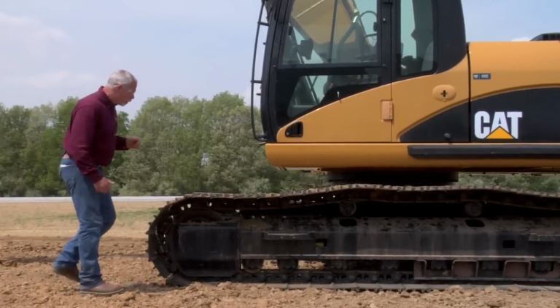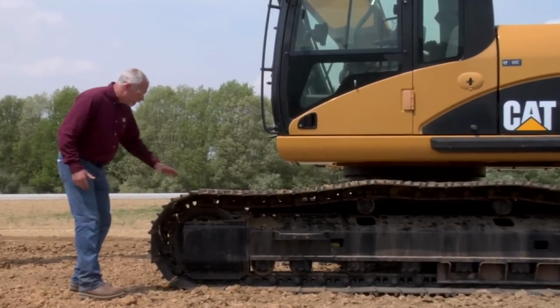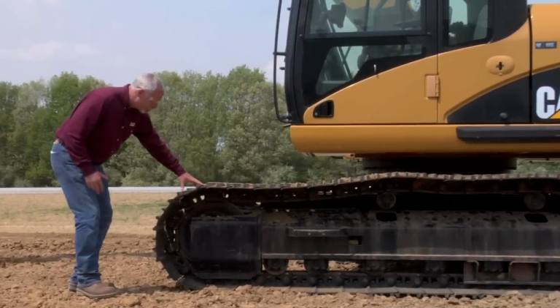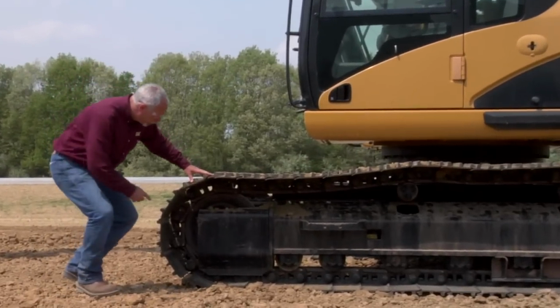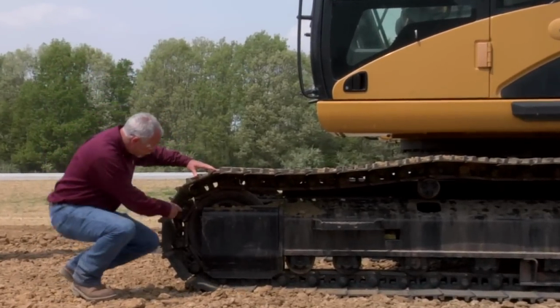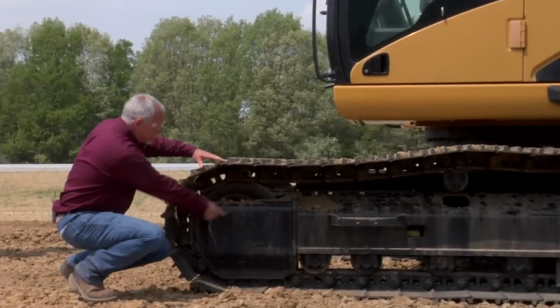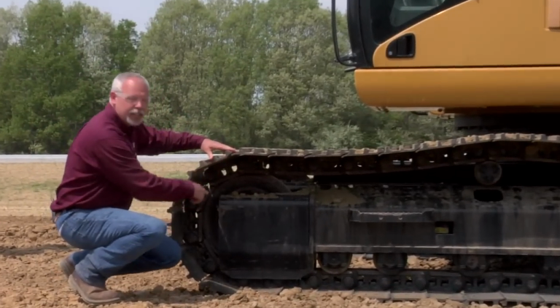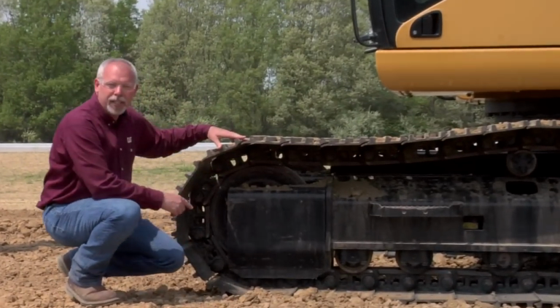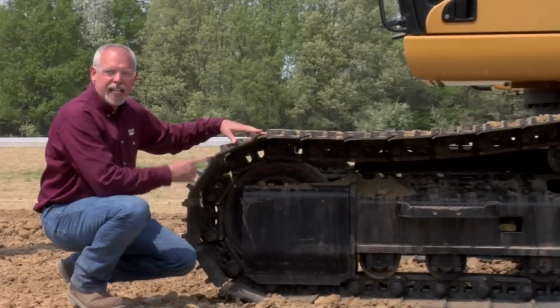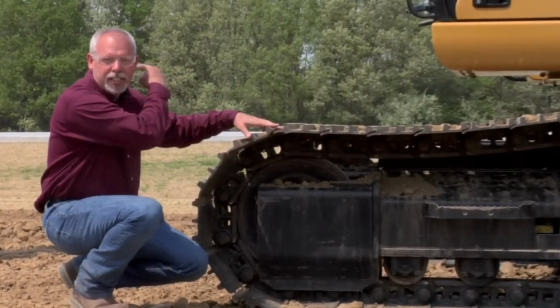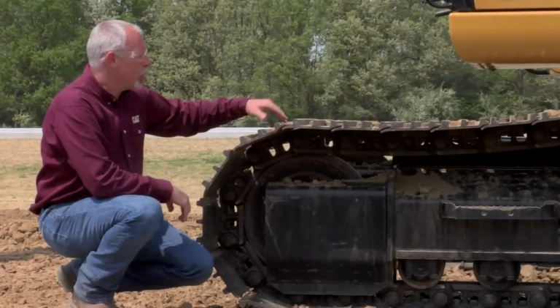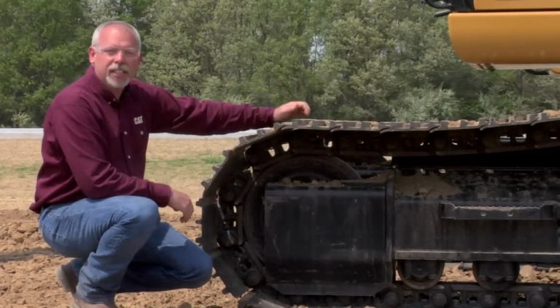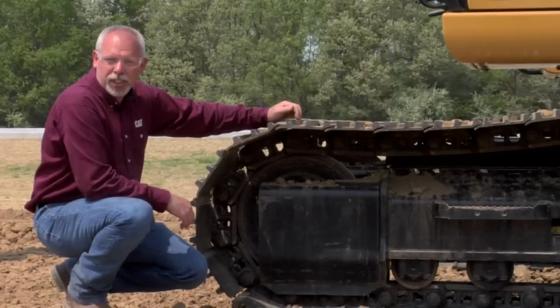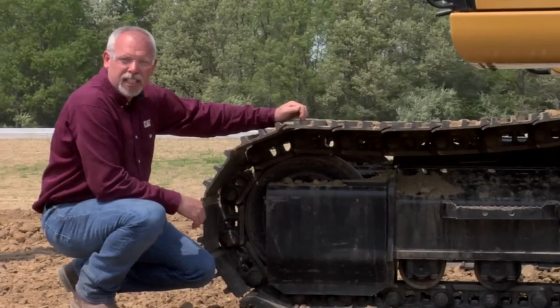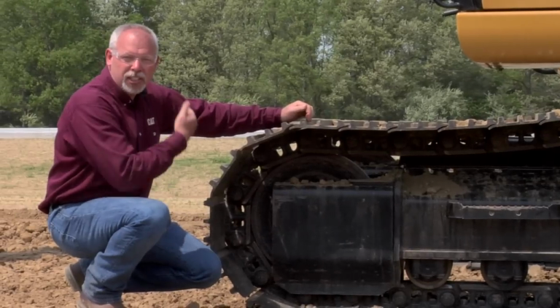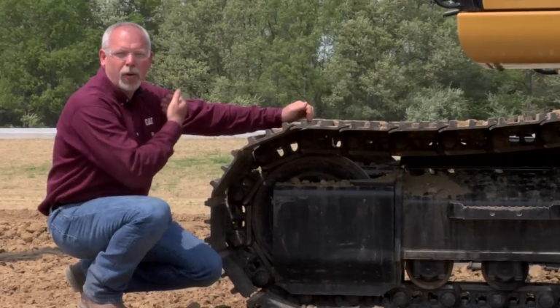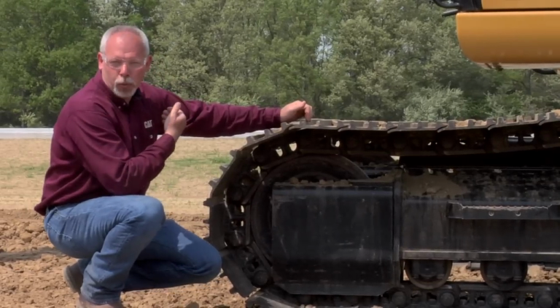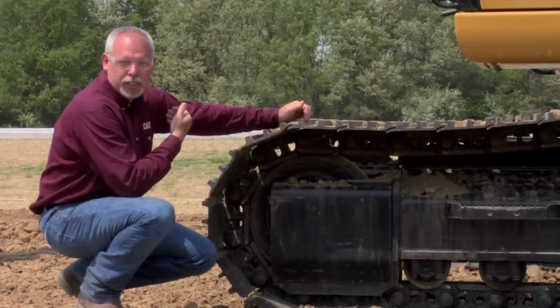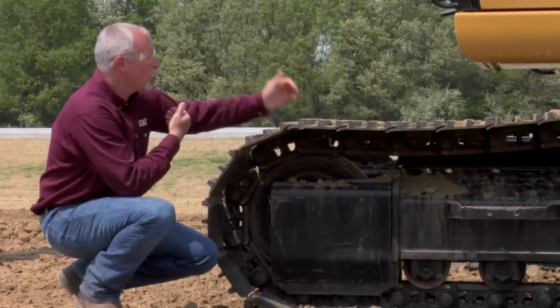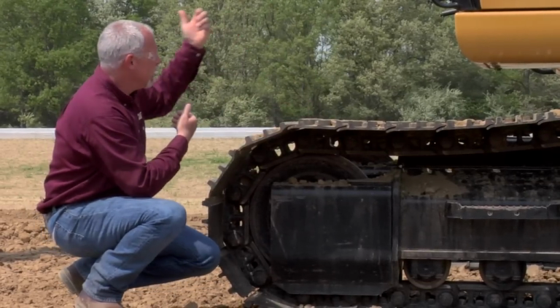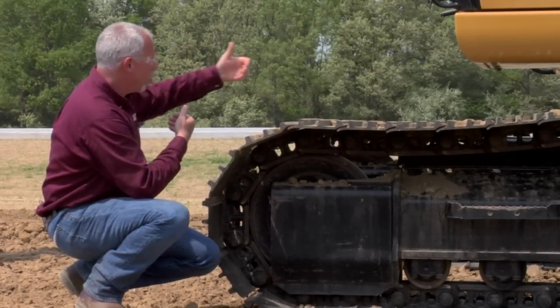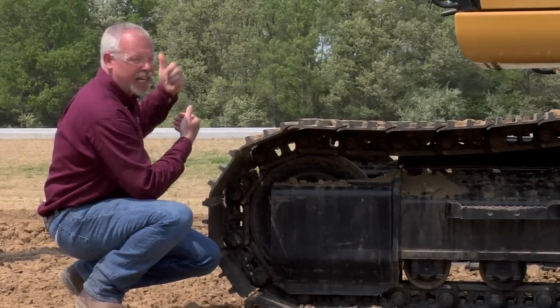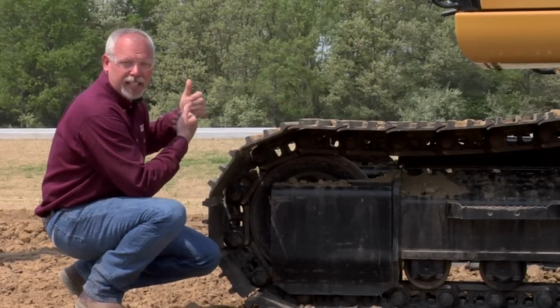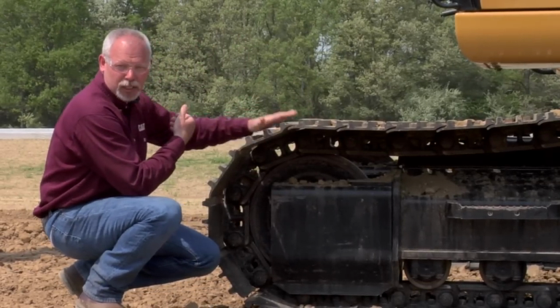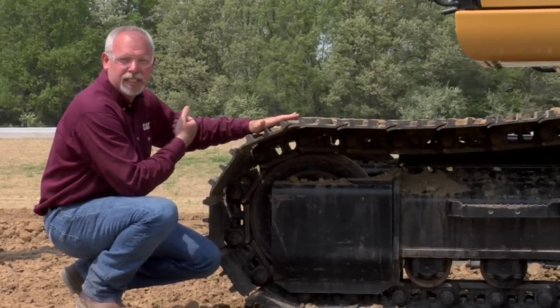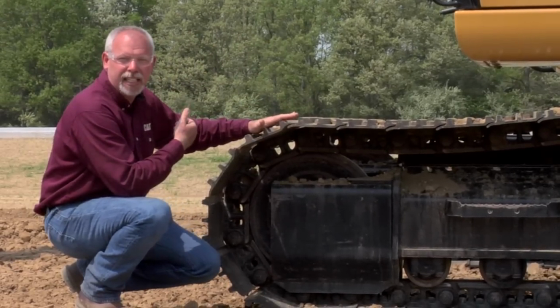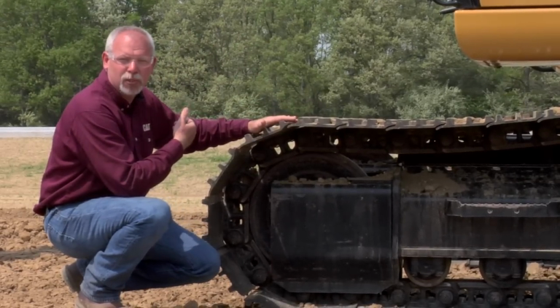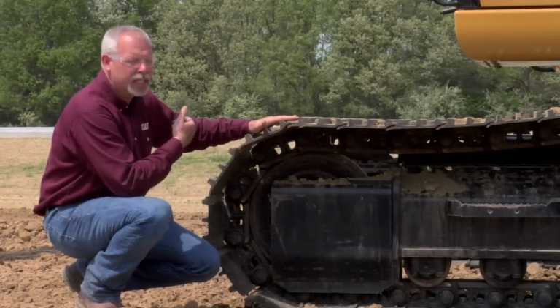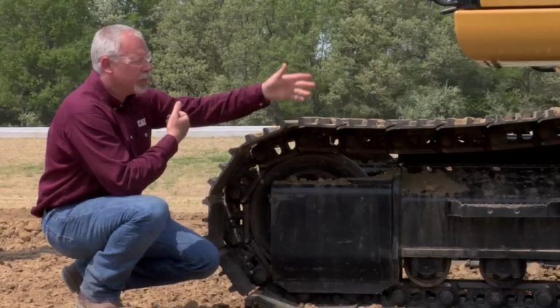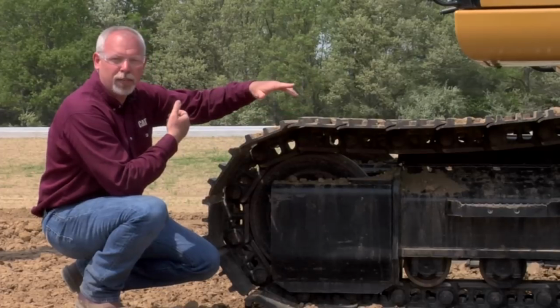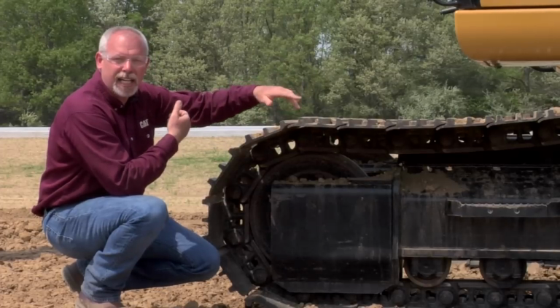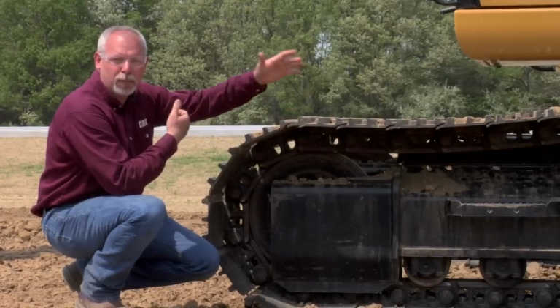To start with, the front of the machine has the idler up here. As you can see by the orientation of this machine, this is how you always want to work — you want to work and dig over the idler. That's the way this machine is designed to work. If you're digging off the side or off the back, you're going to increase wear to components.